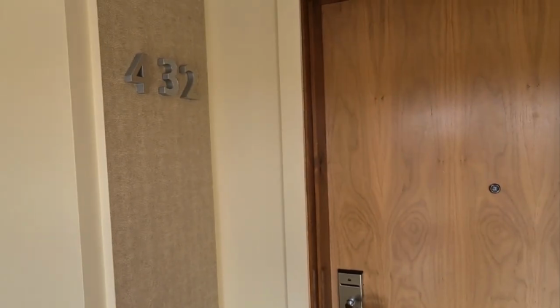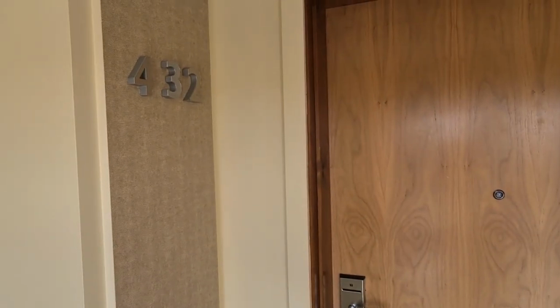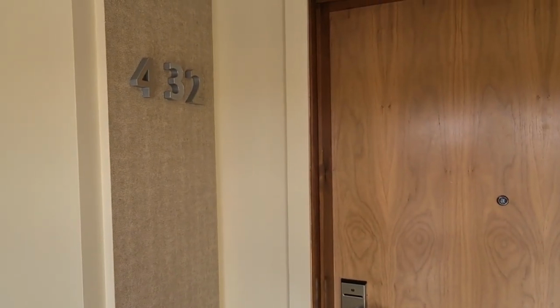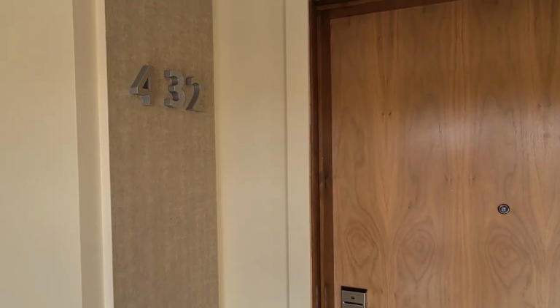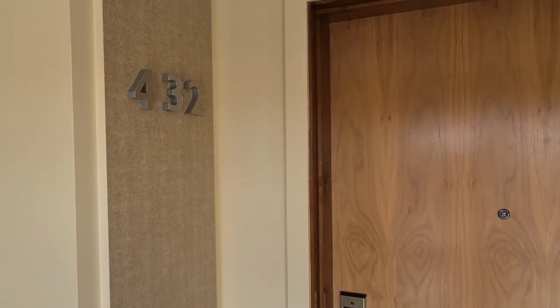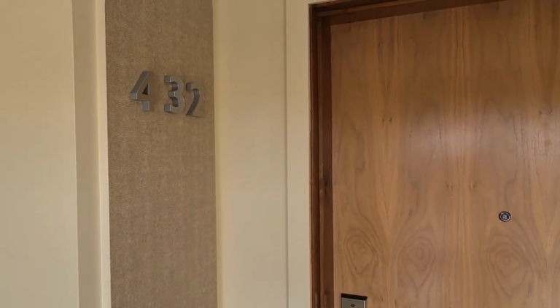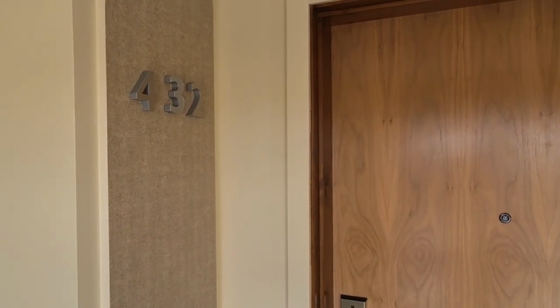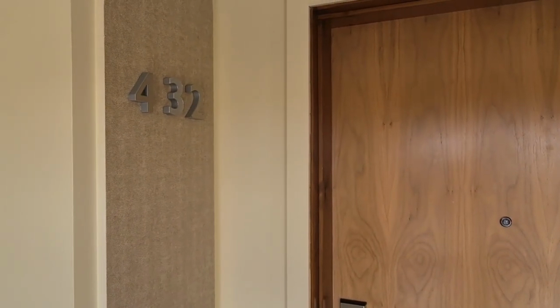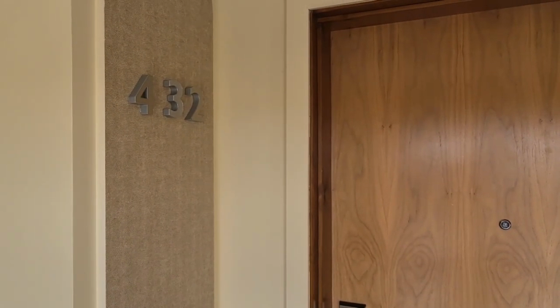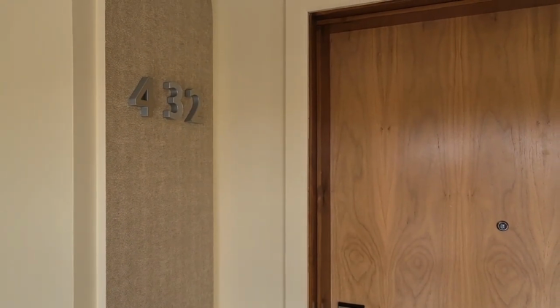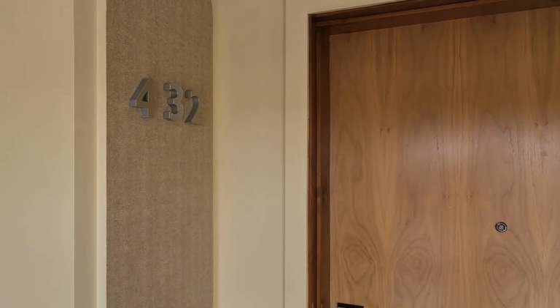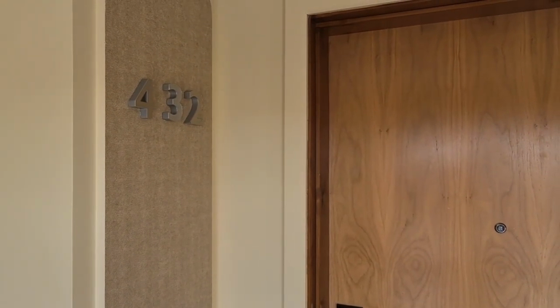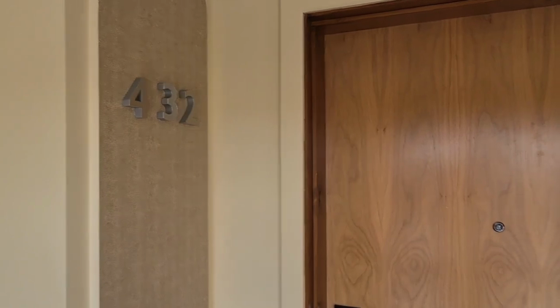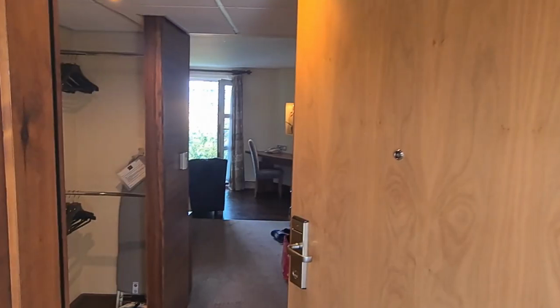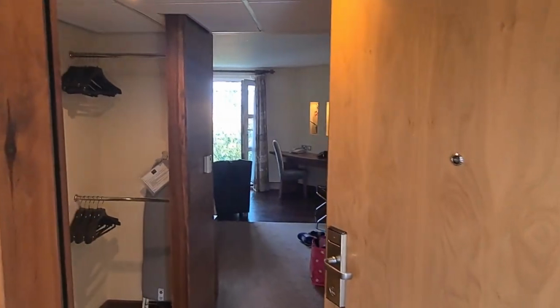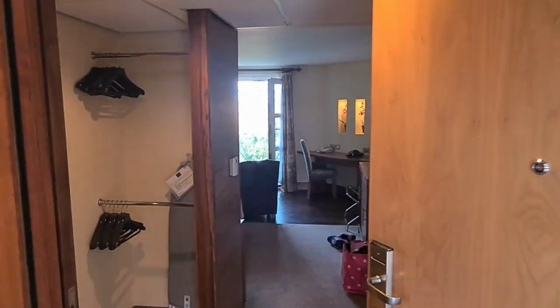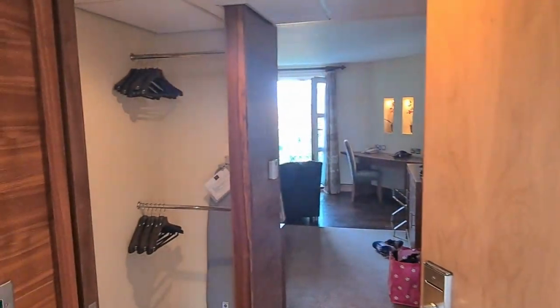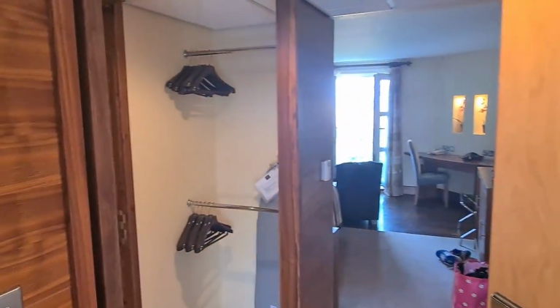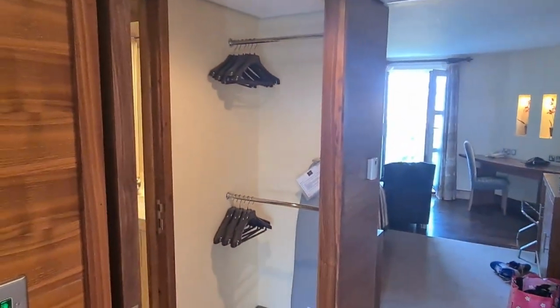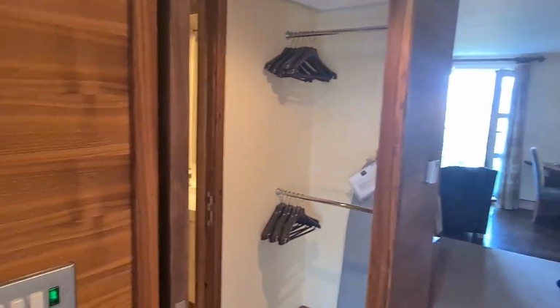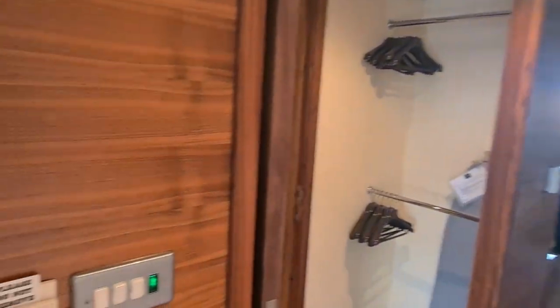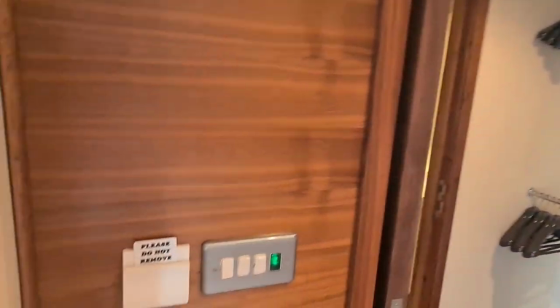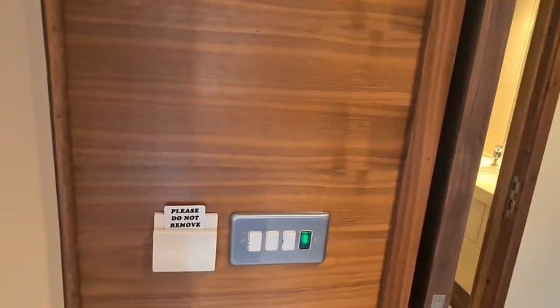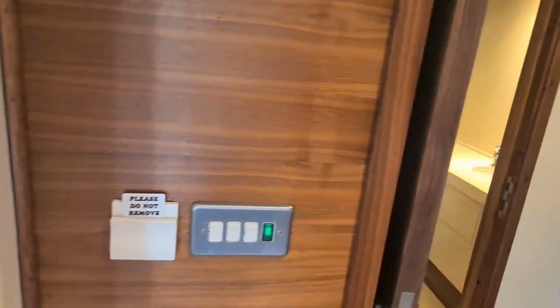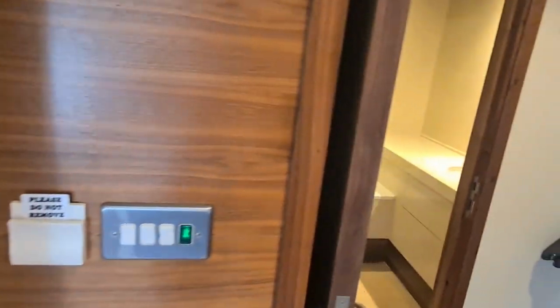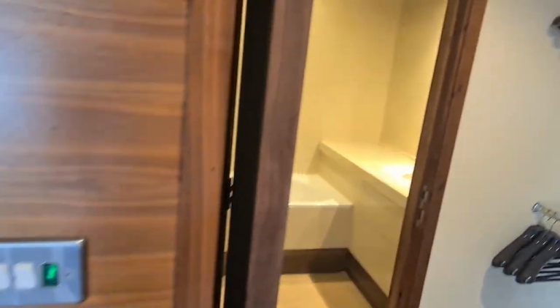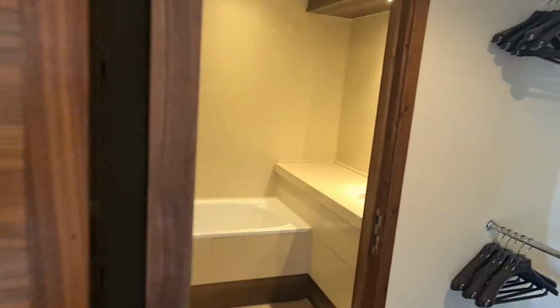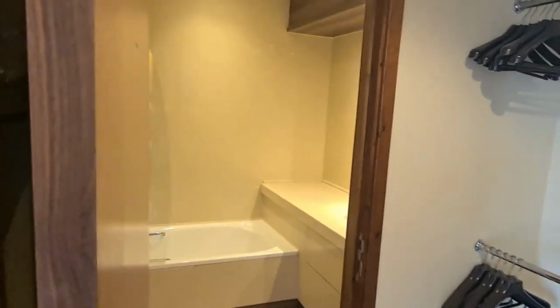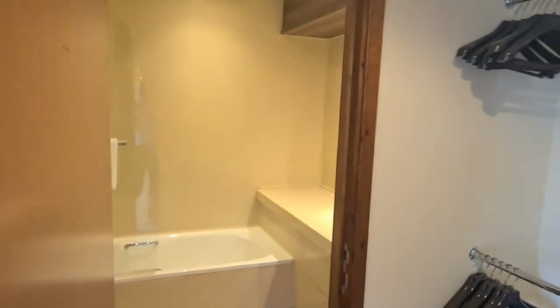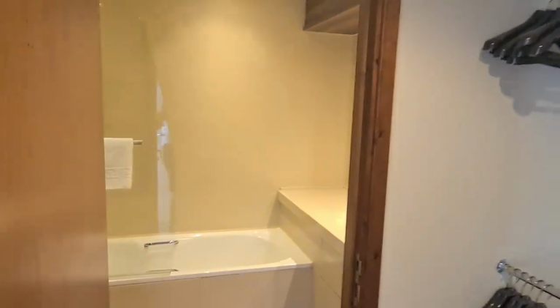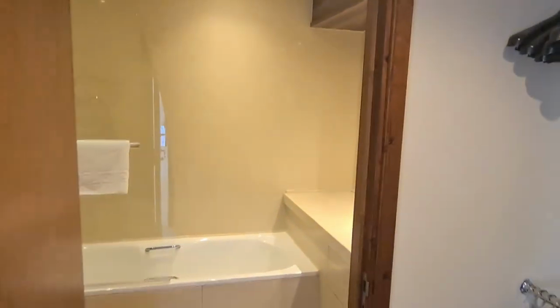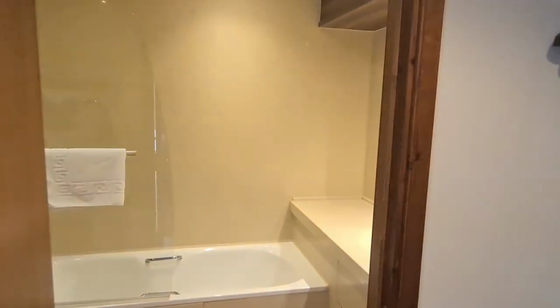We've just checked in and we're staying in room 432. As you can see, going in, we've got your electricity card. I'll show you the bathroom first.